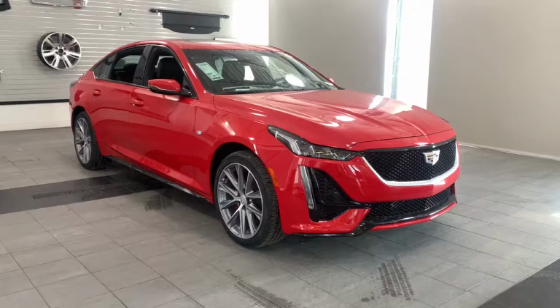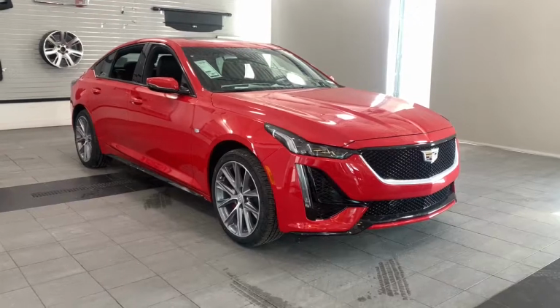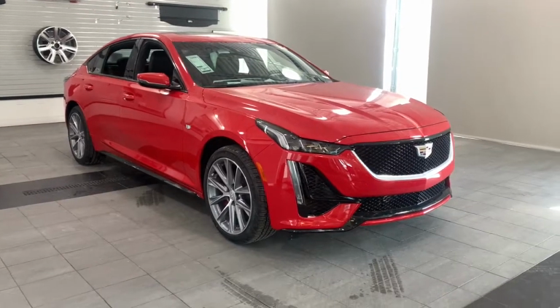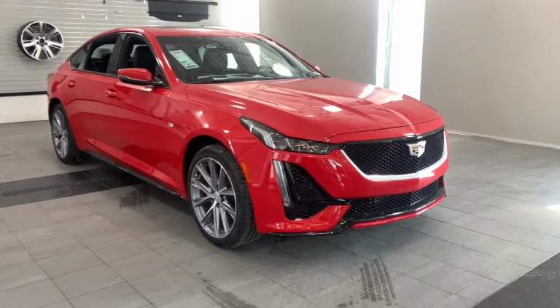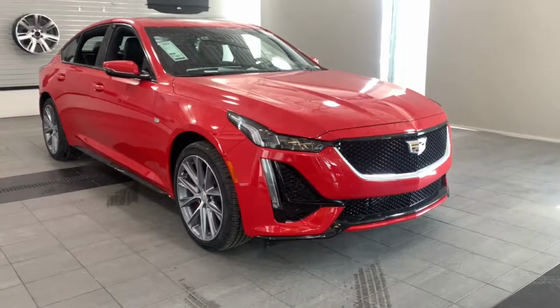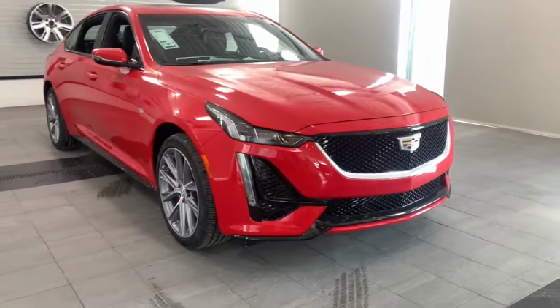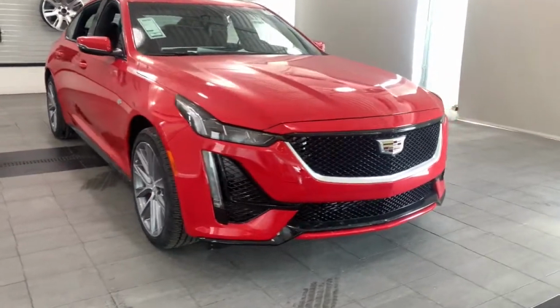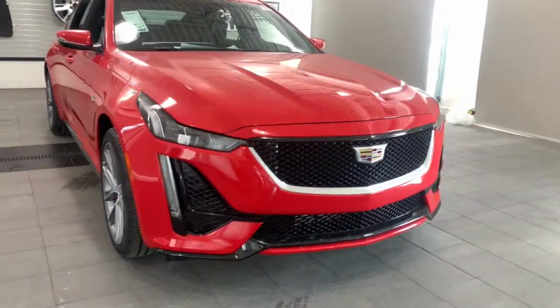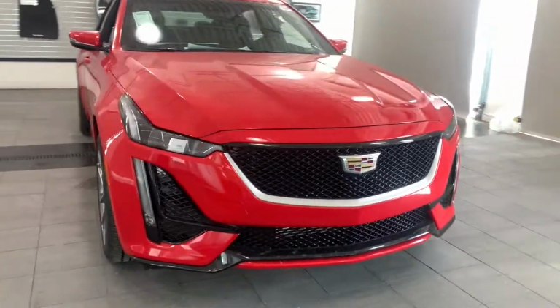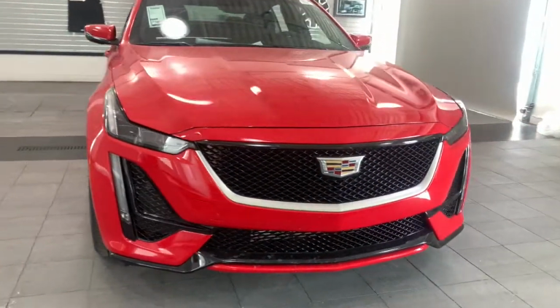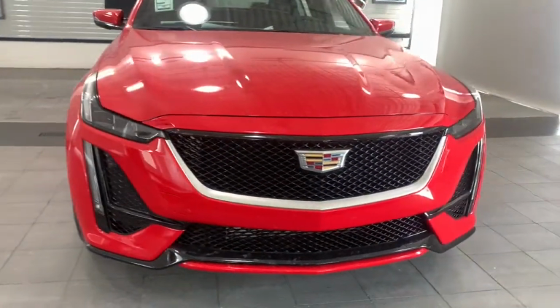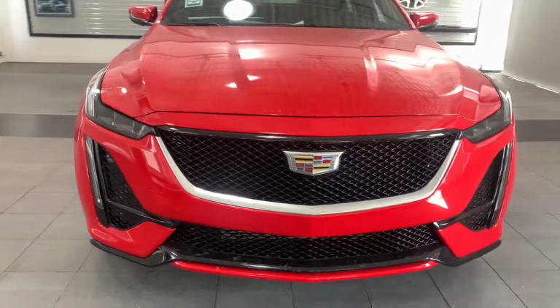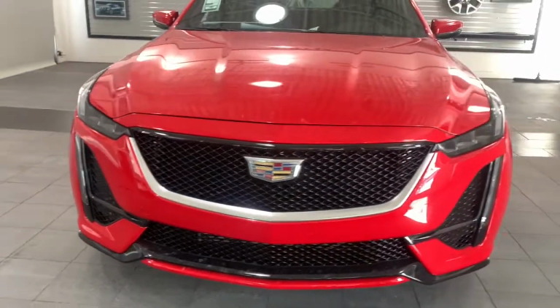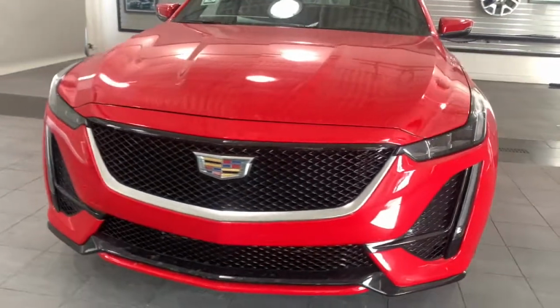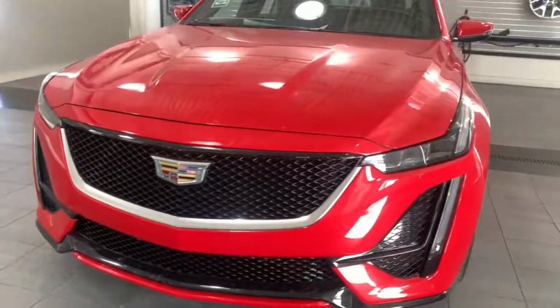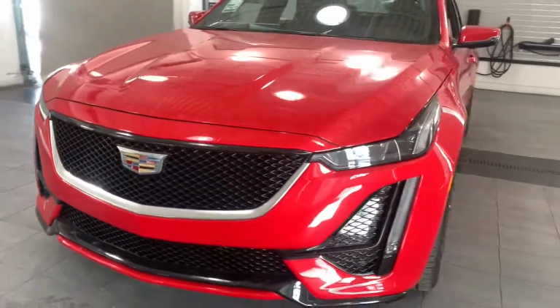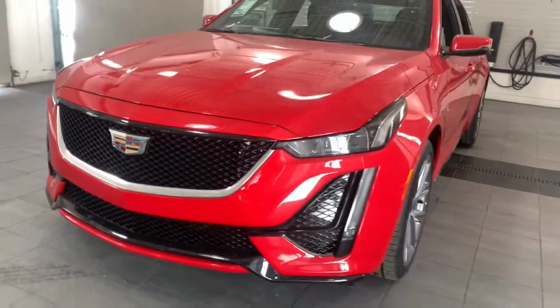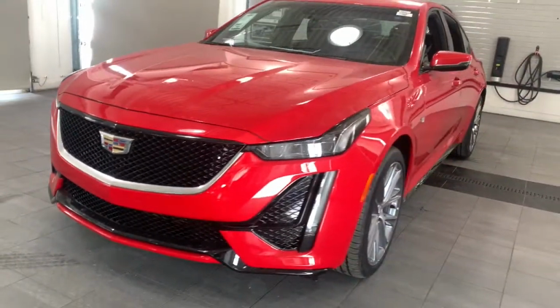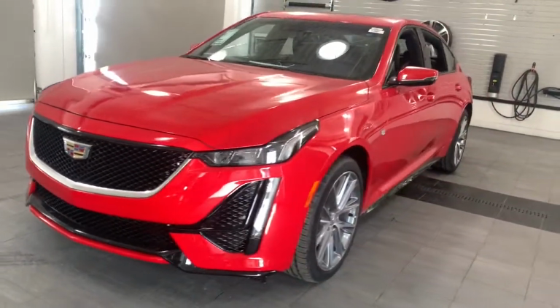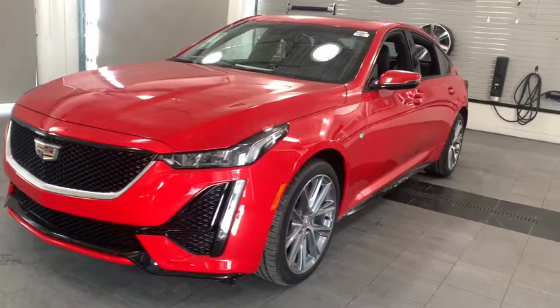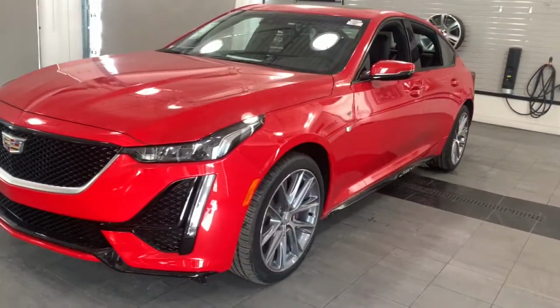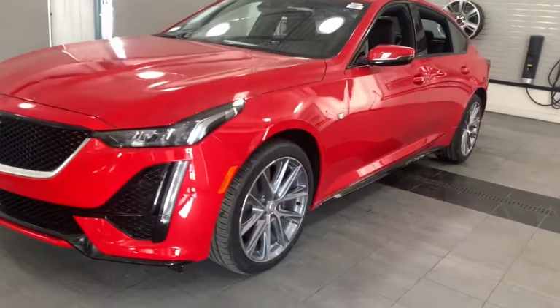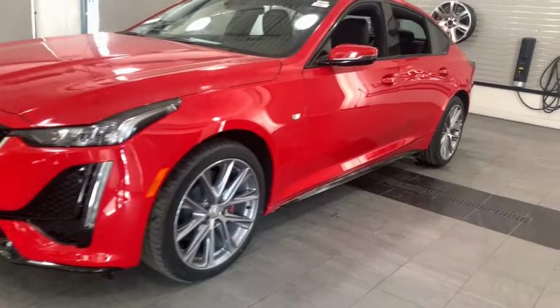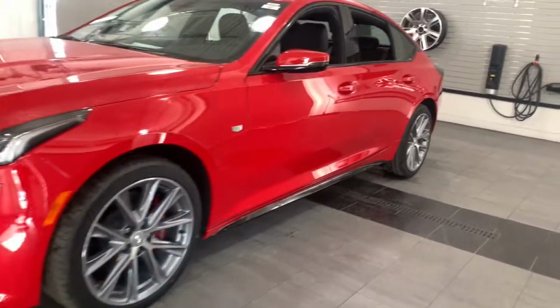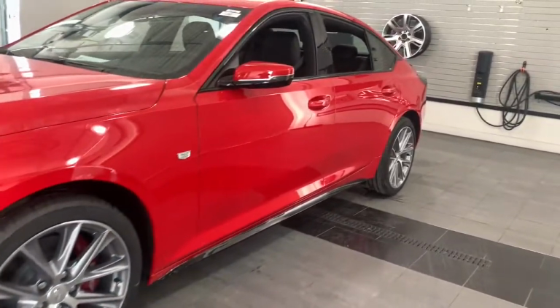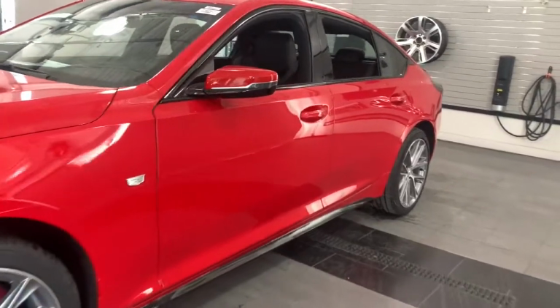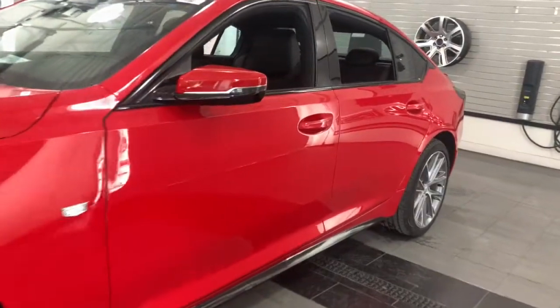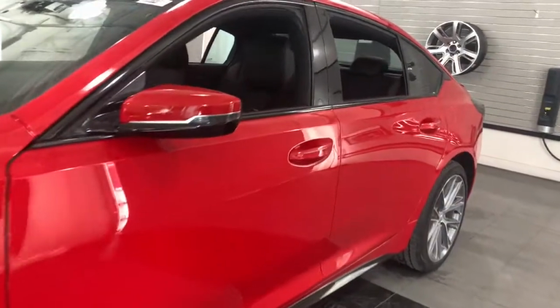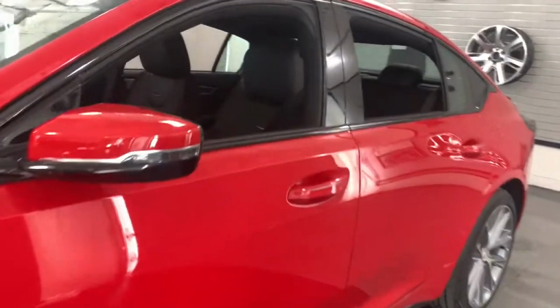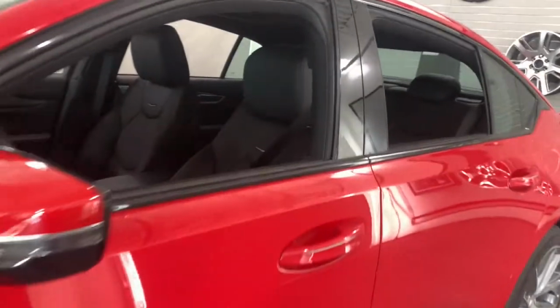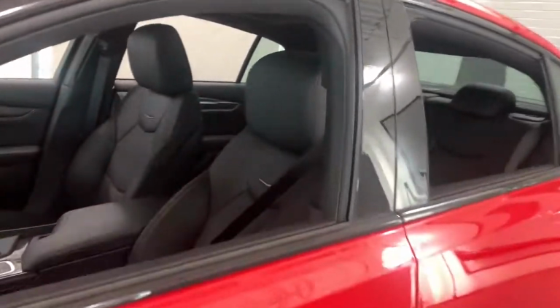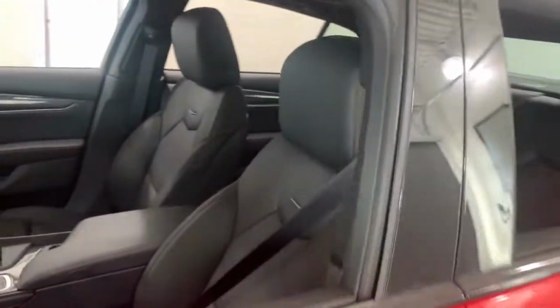Hop into the 2021 Cadillac CT5. This vehicle delivers the style, comfort, and efficiency you need to meet the needs of today's lifestyle. Confidence comes standard when you're behind the wheel, prepared for the journey ahead.